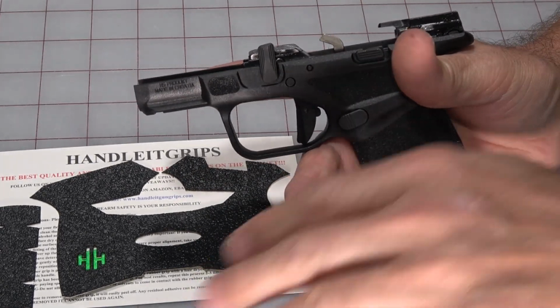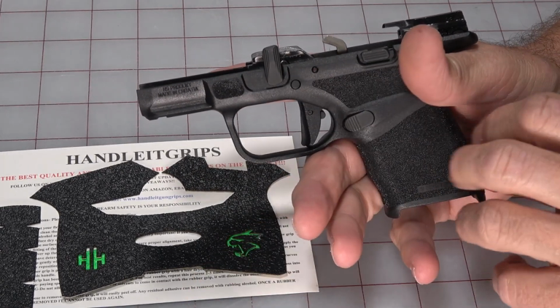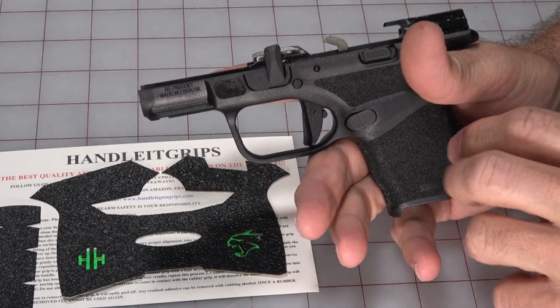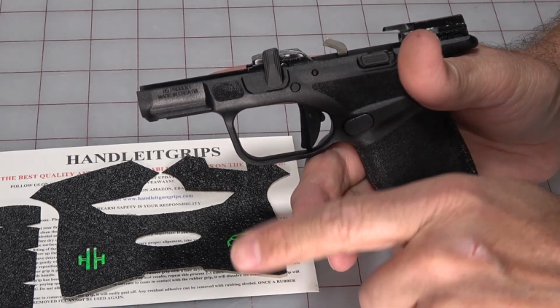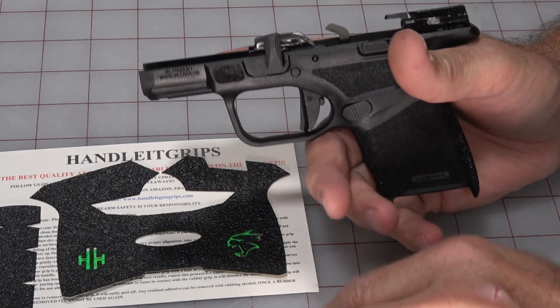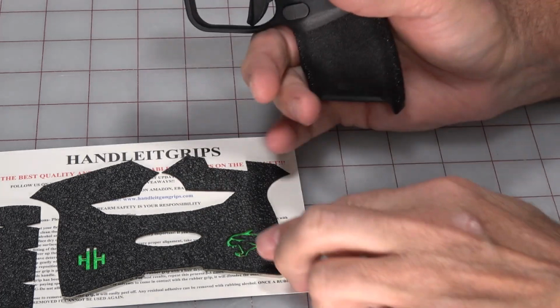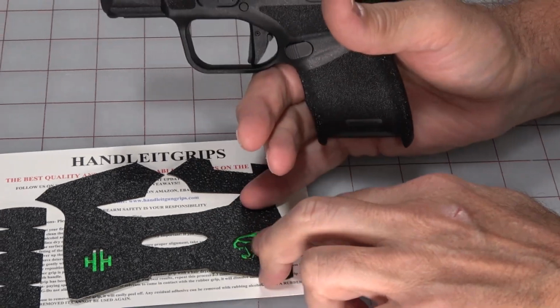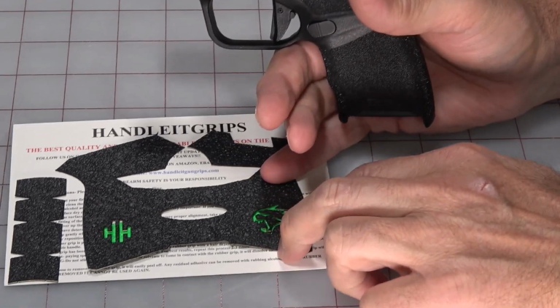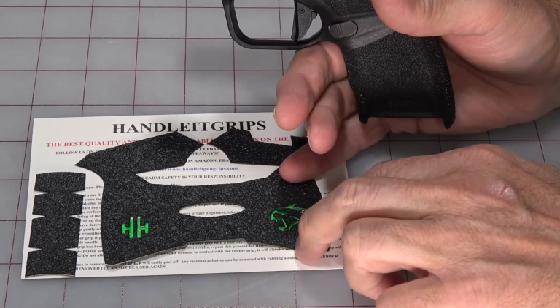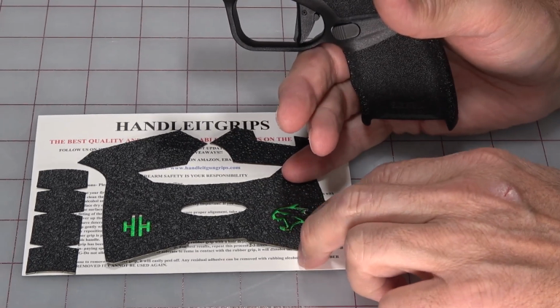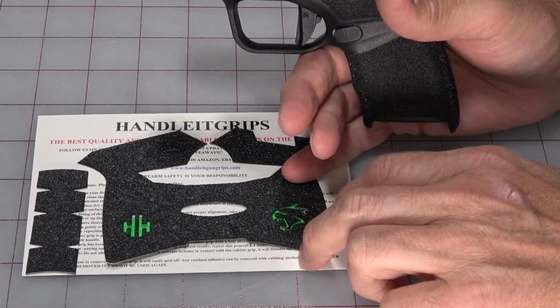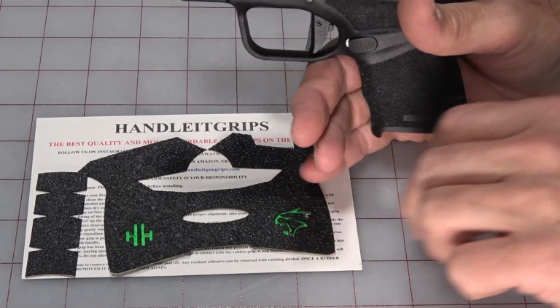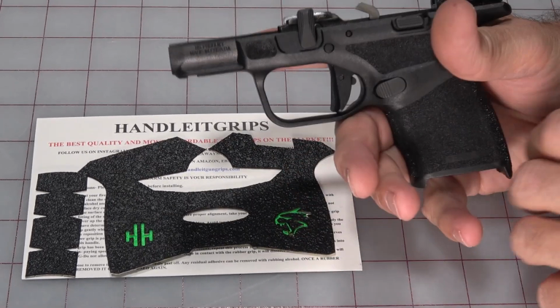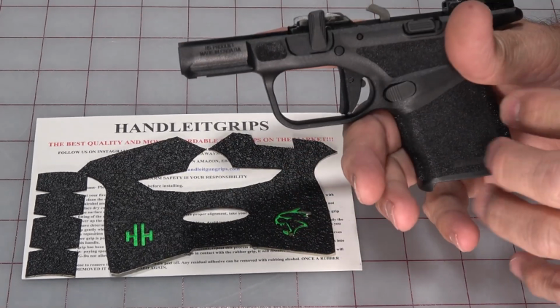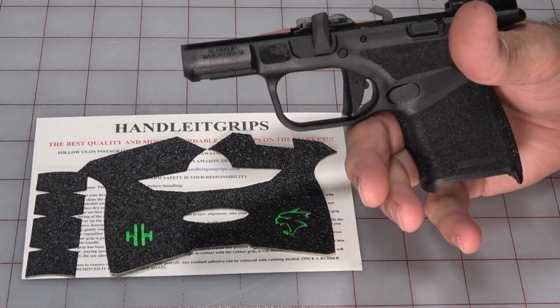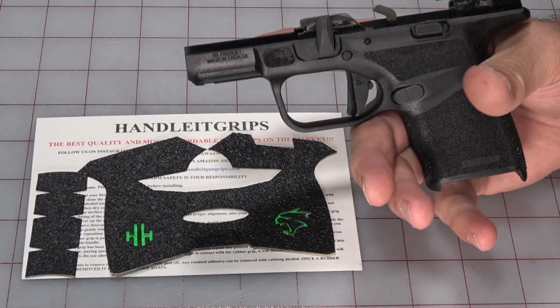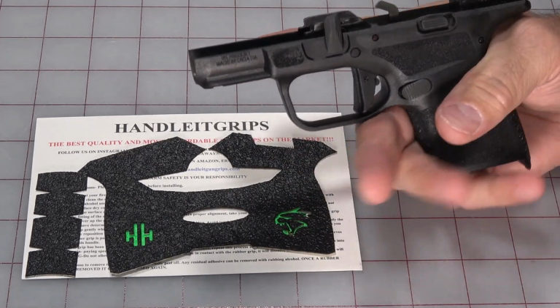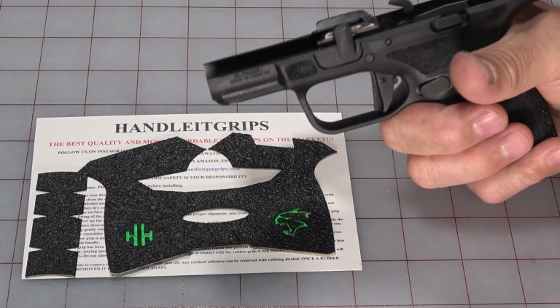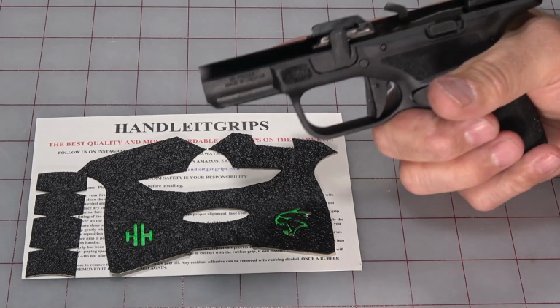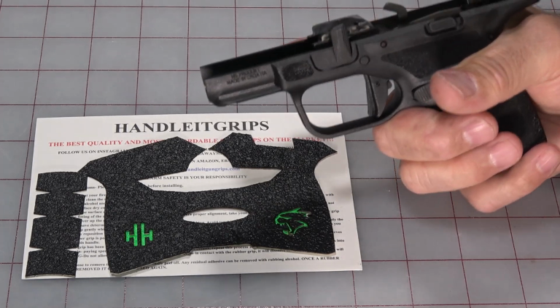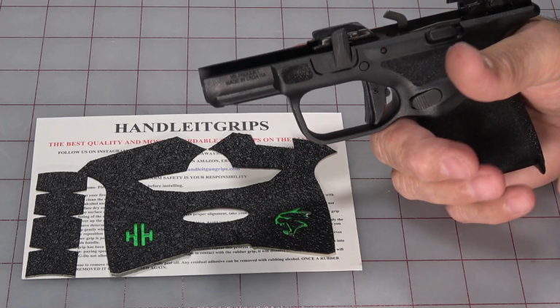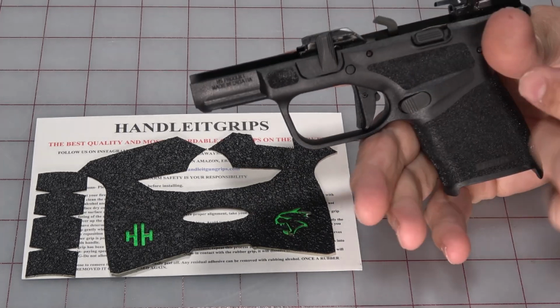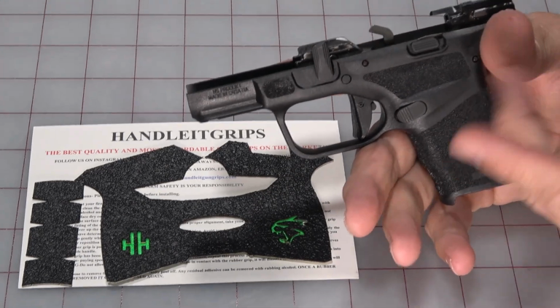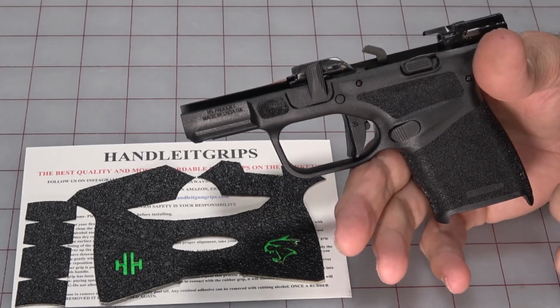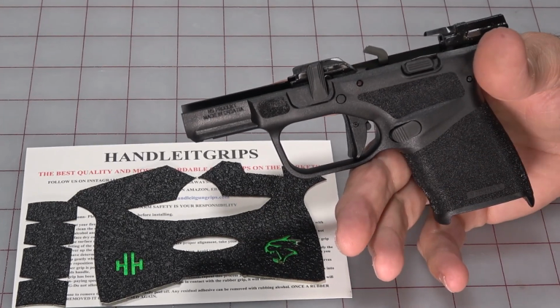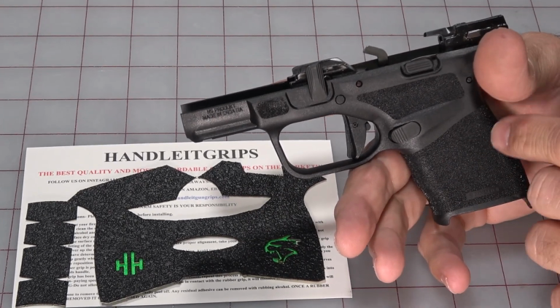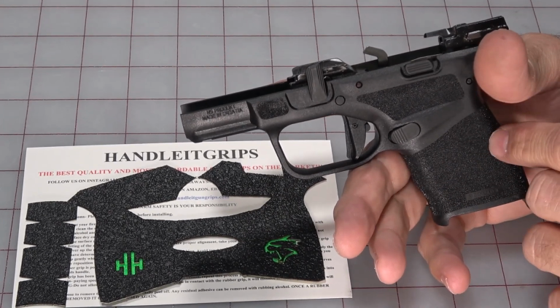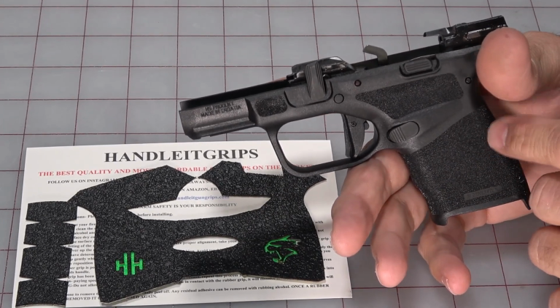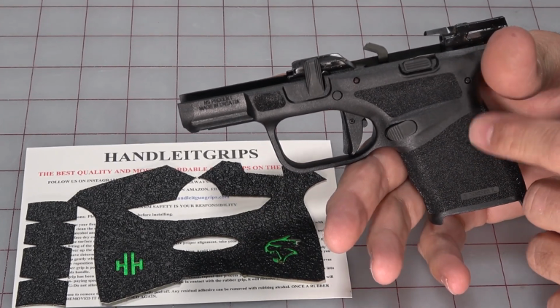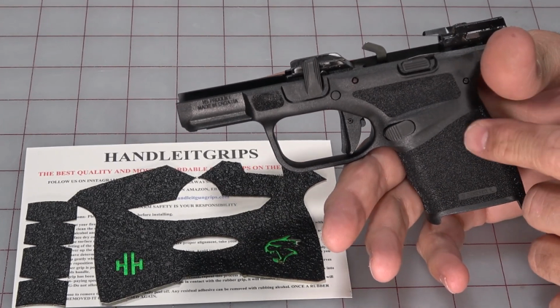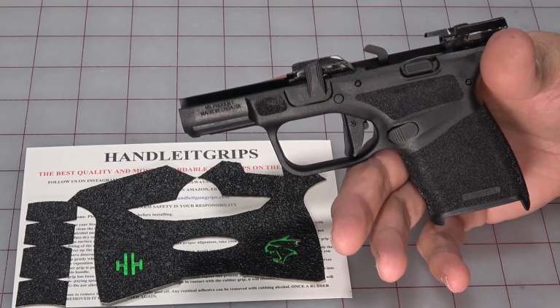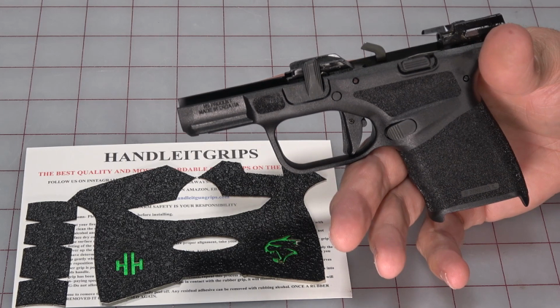These types of grips are rubber ones, so they've got a textured rubber — they're not sandpaper. They will make the grip a little thicker, make it a little easier to hold on to these, because that's one of the problems, especially for Hammer with his larger hands, is holding on to these.